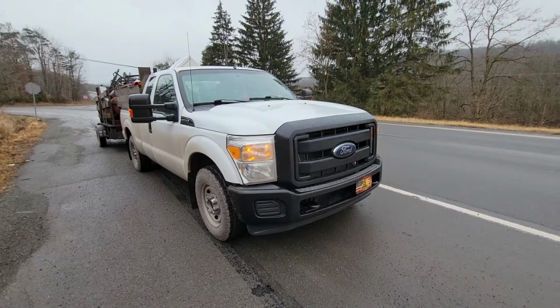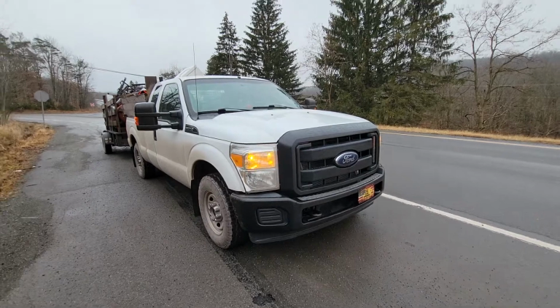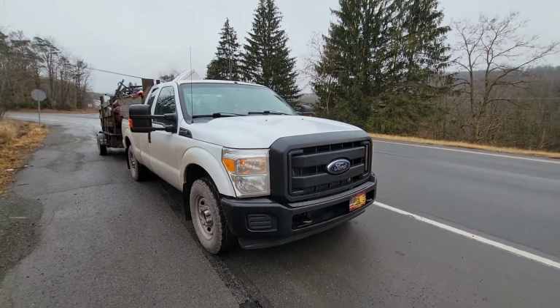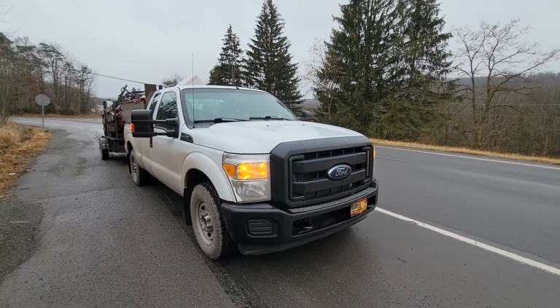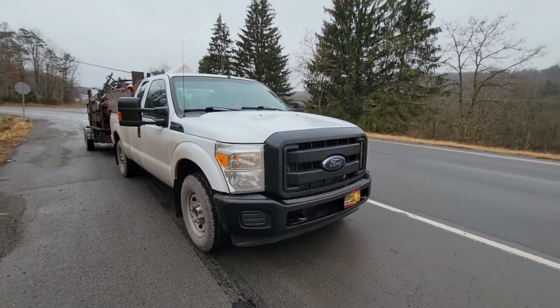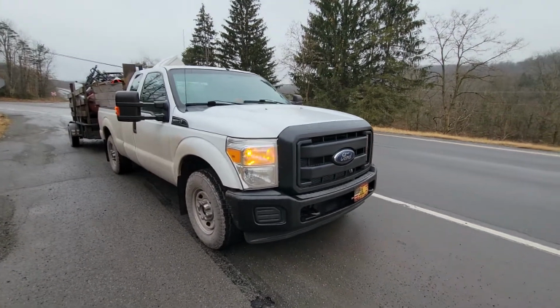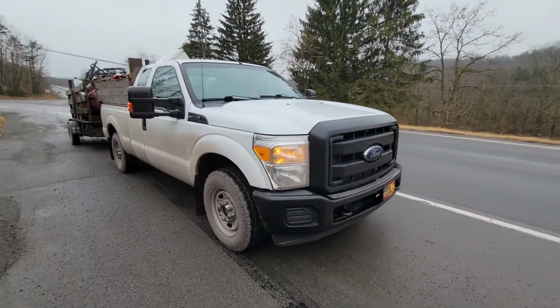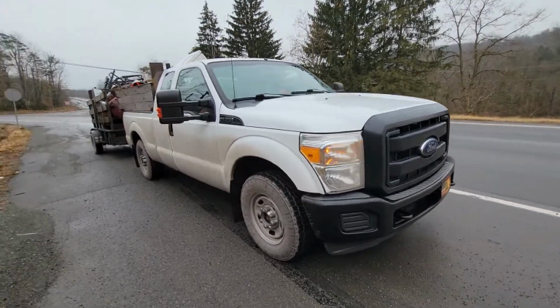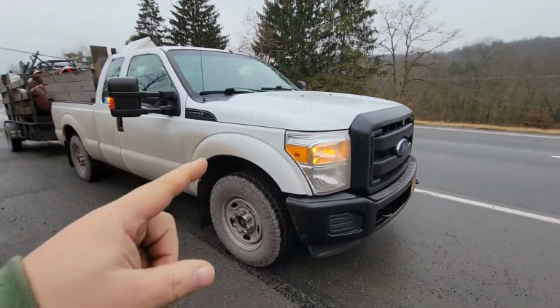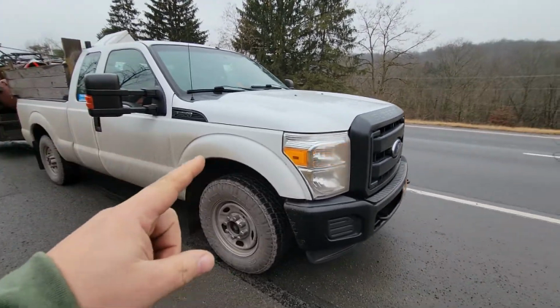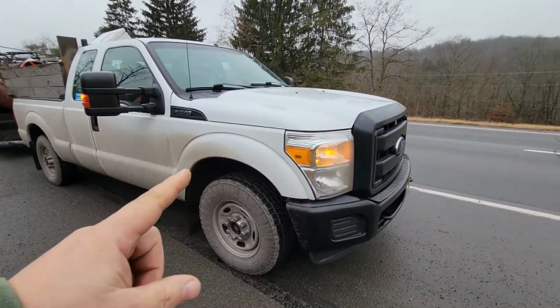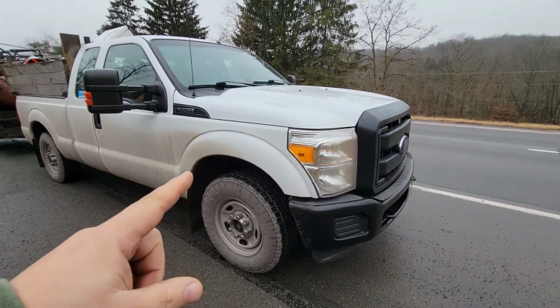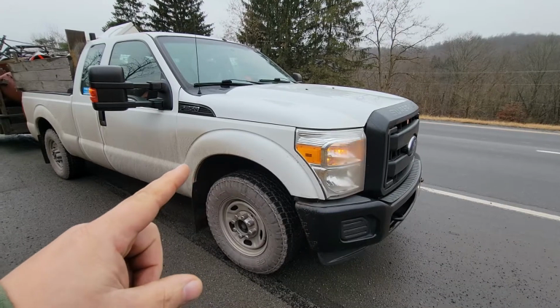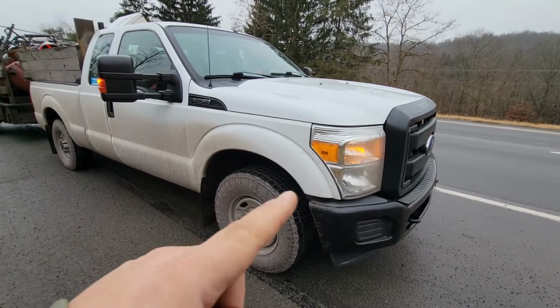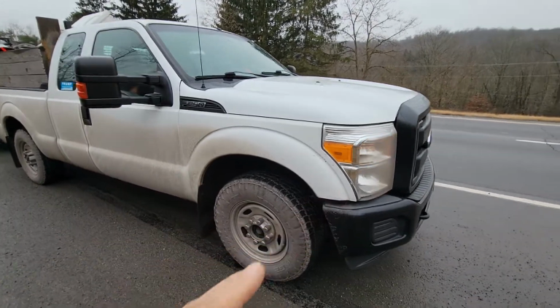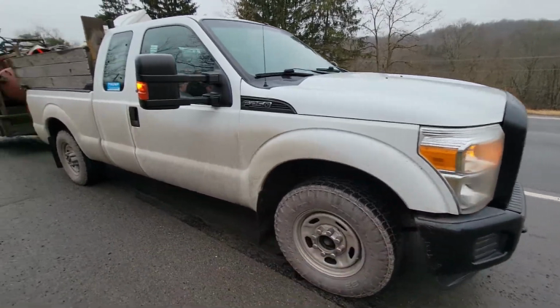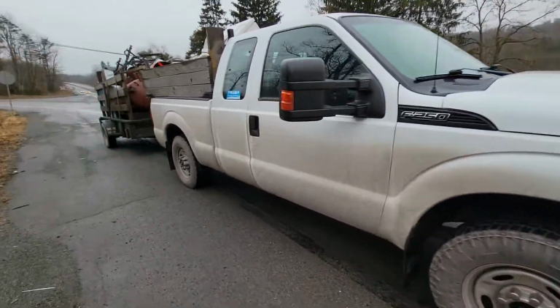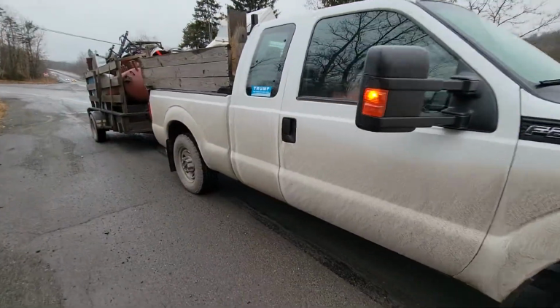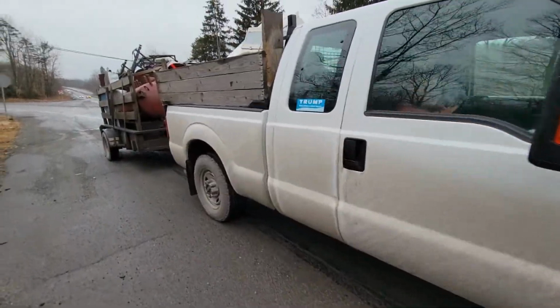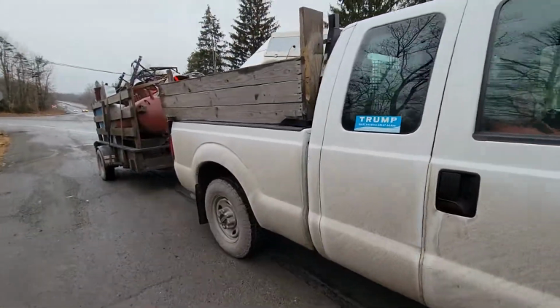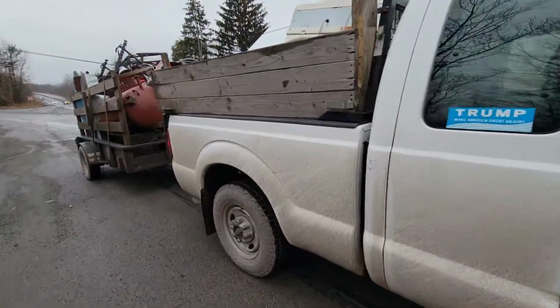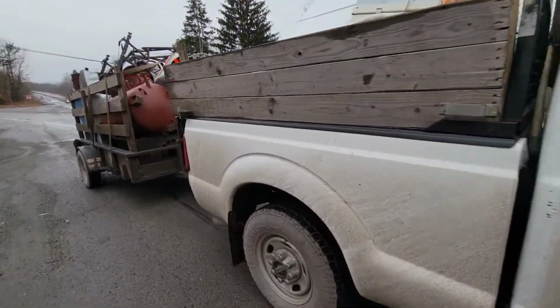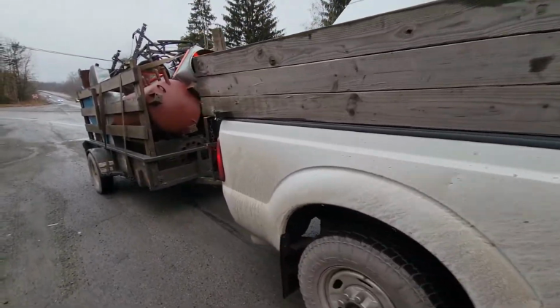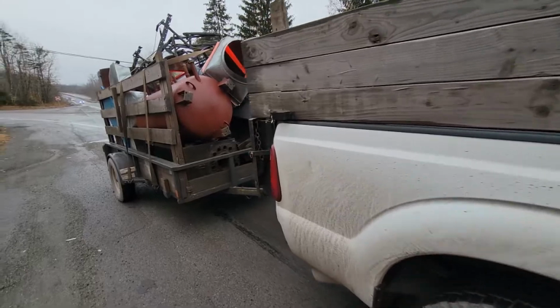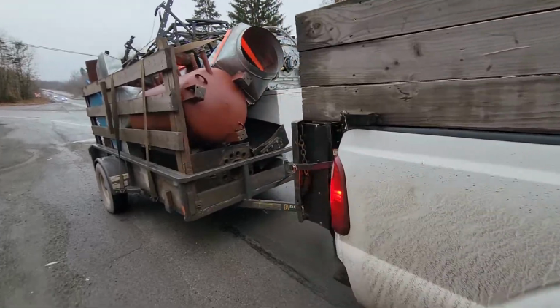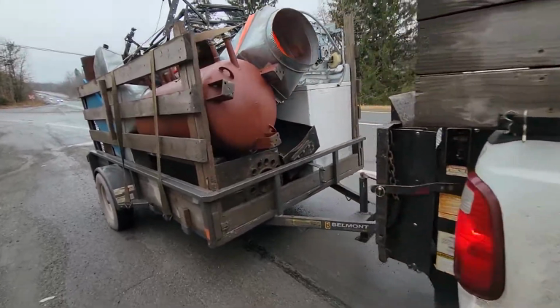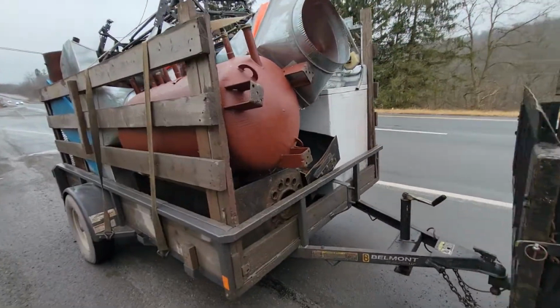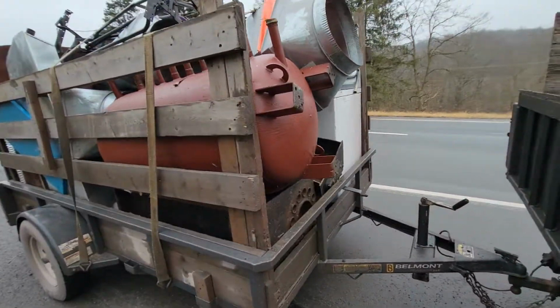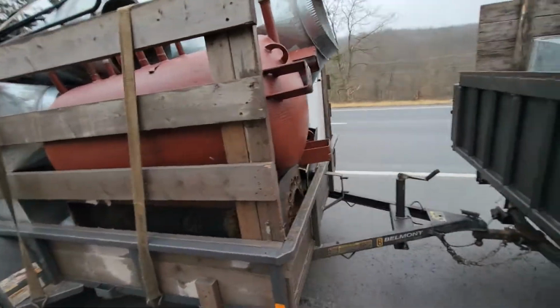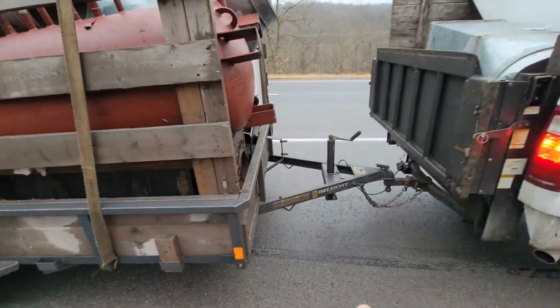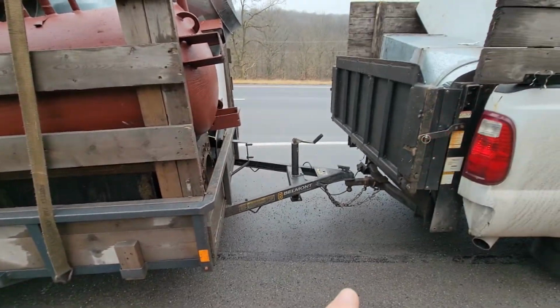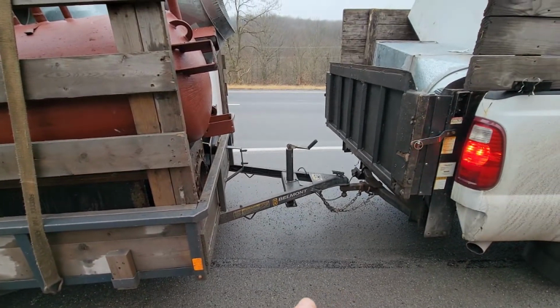Hello everybody, back with another video. We got the 2013 Ford F-250 with the 6.2 gas. We're going to do another towing video and acceleration, and we have the small Belmont trailer on today.